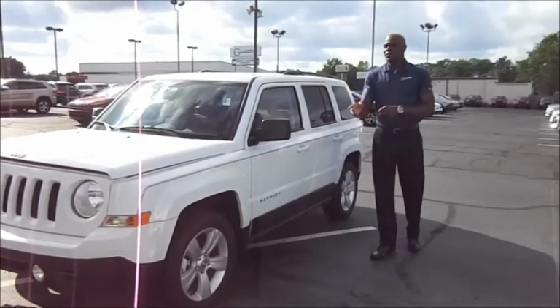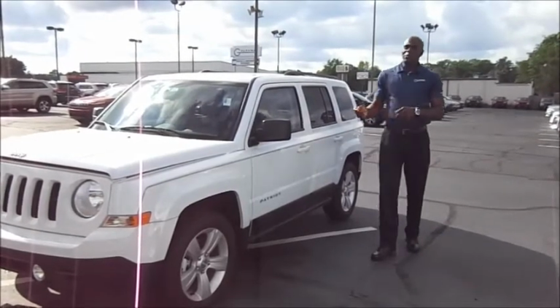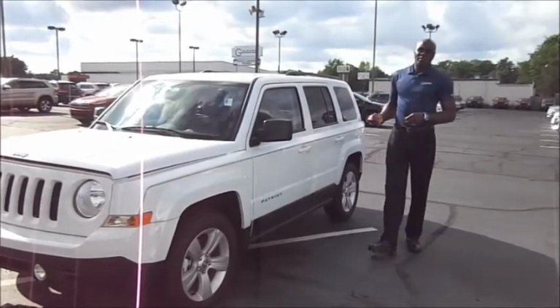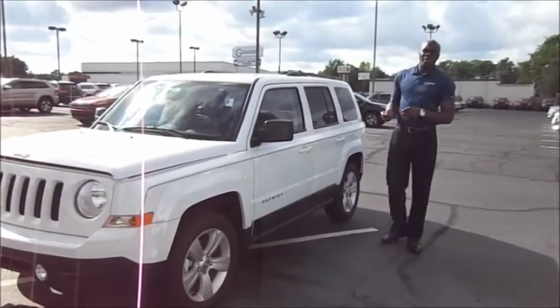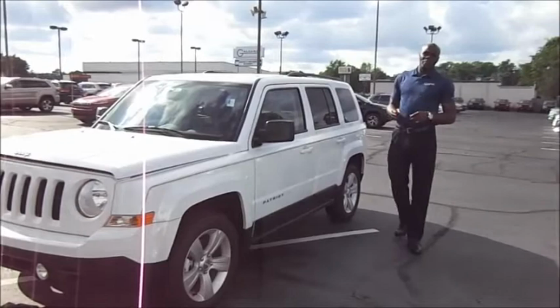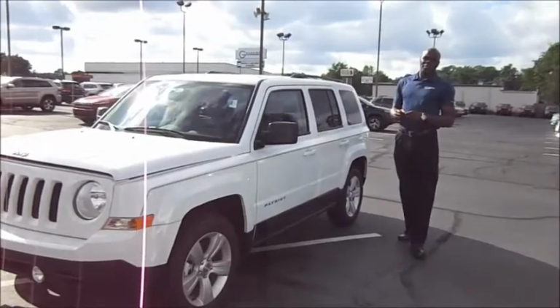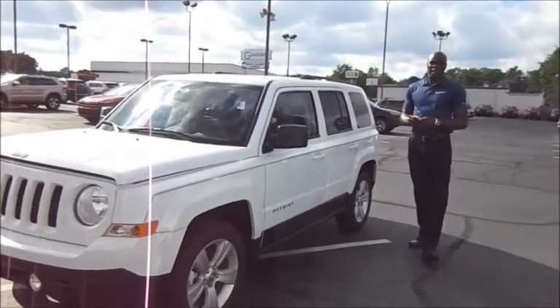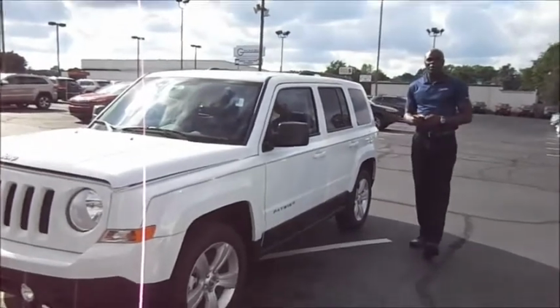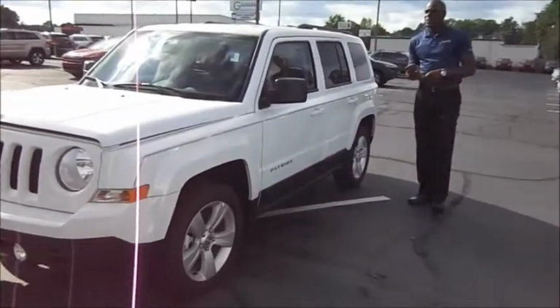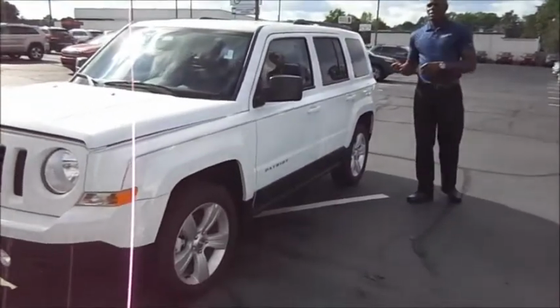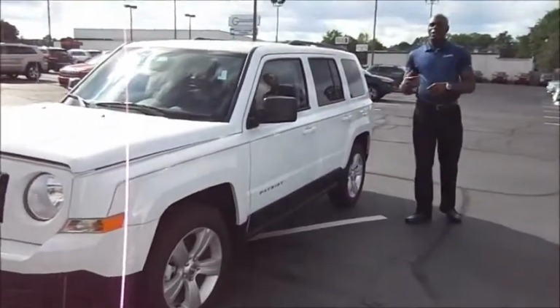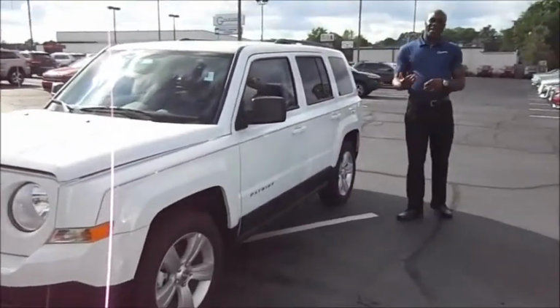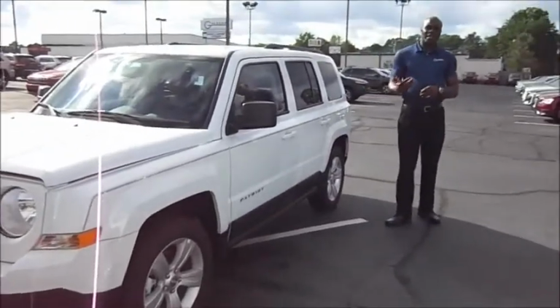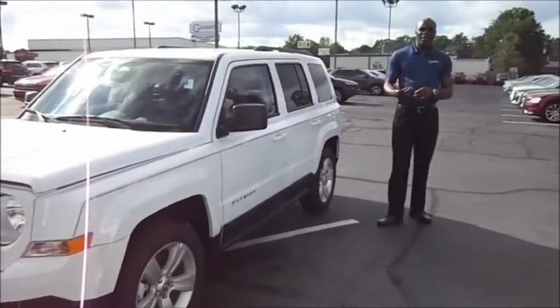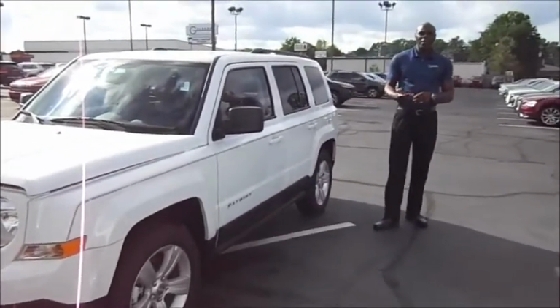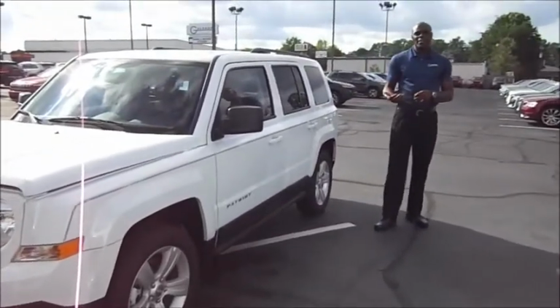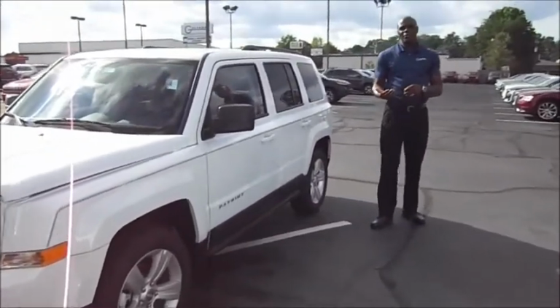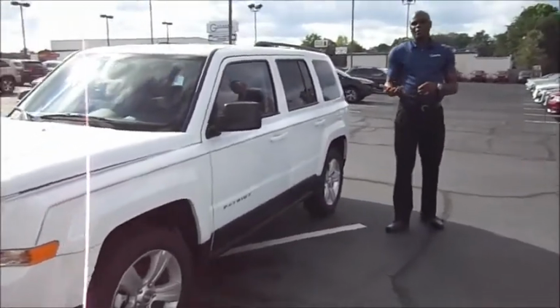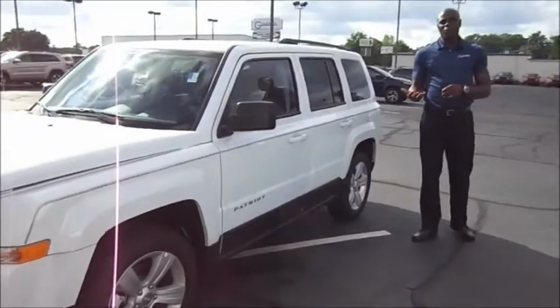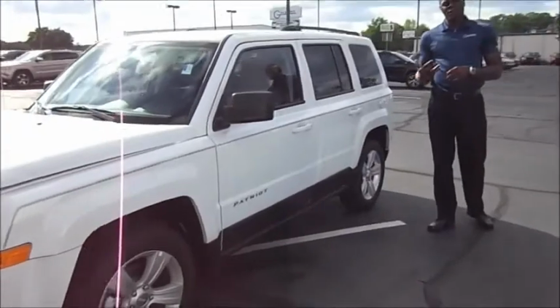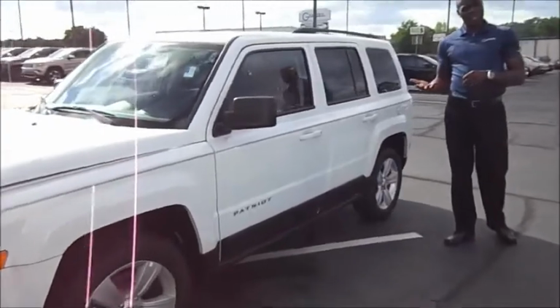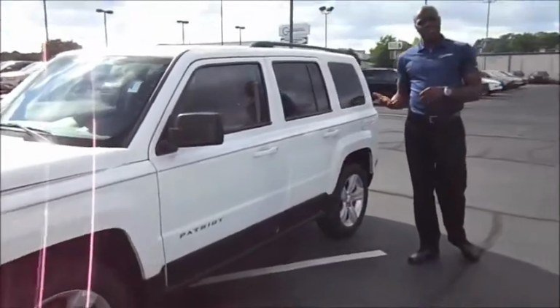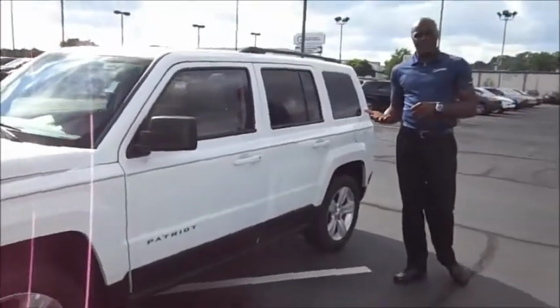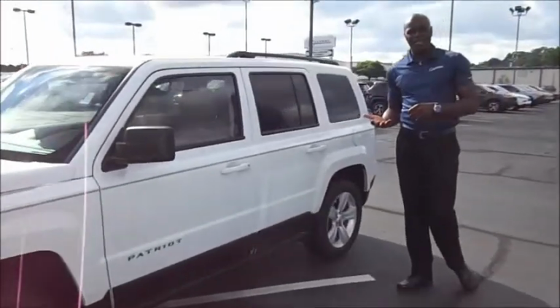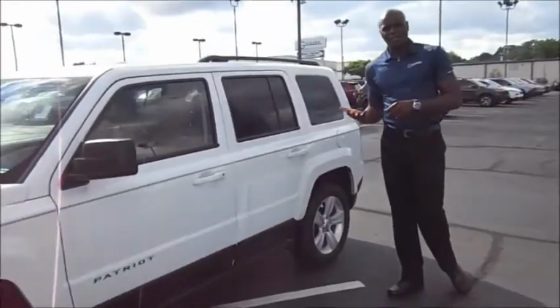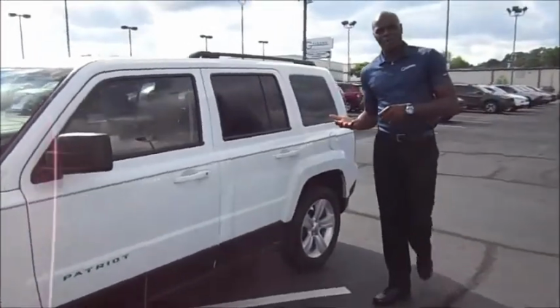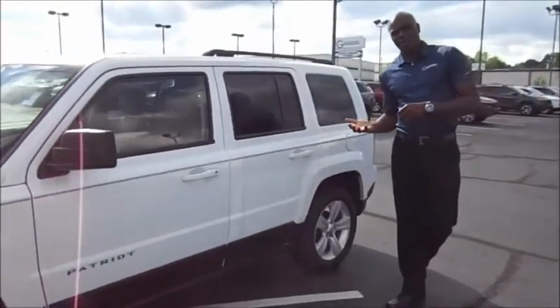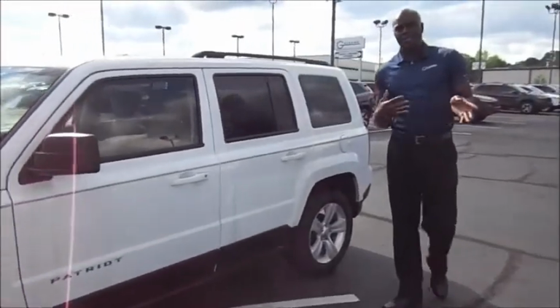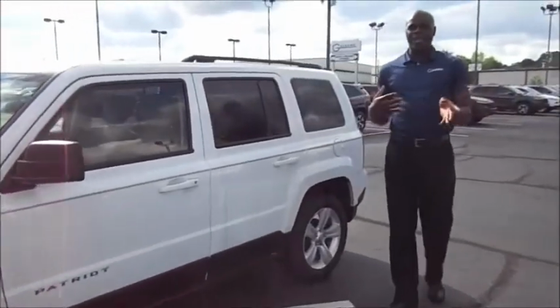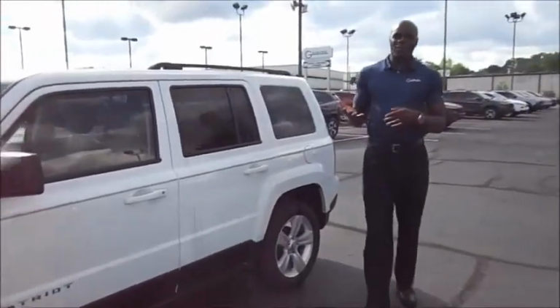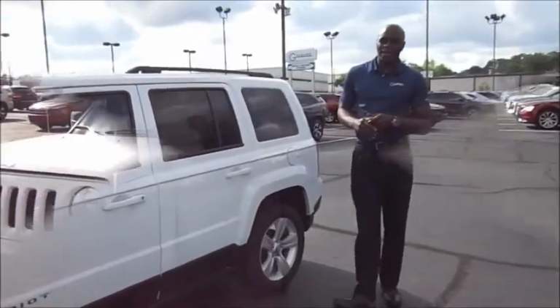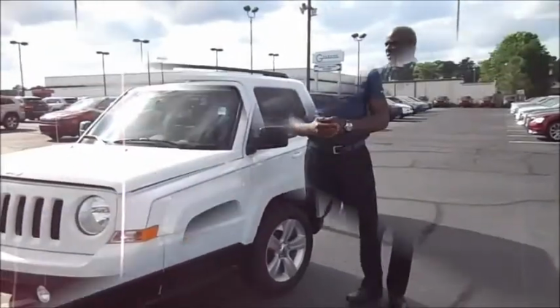The Jeep Patriot has a 103.7-inch wheelbase, which not only makes it a nimble vehicle but is also comfortable for getting into tight spaces, parking spaces, and driving around in the city.